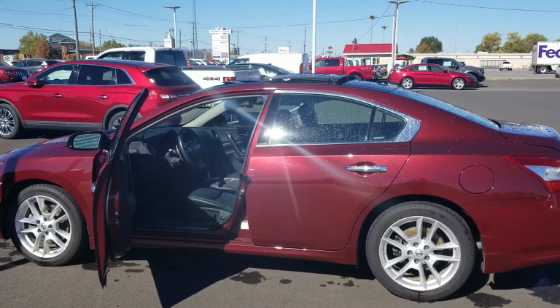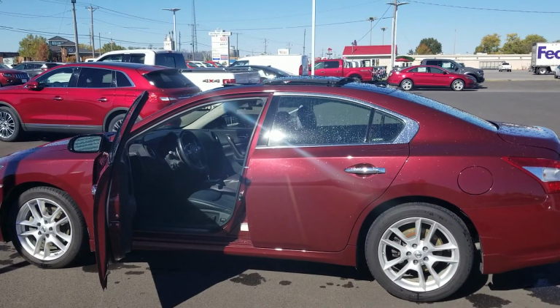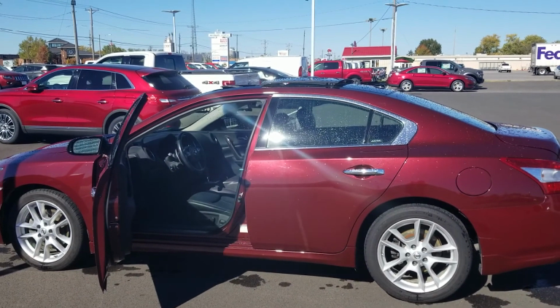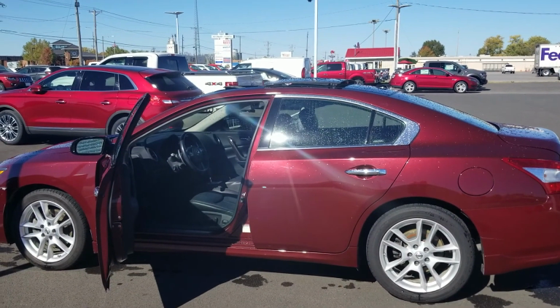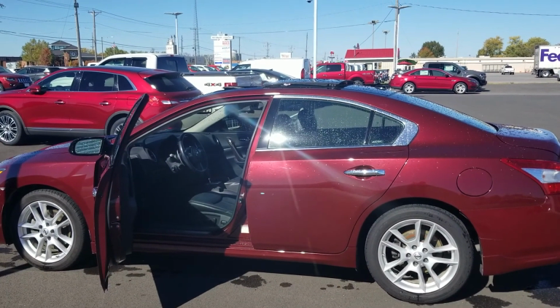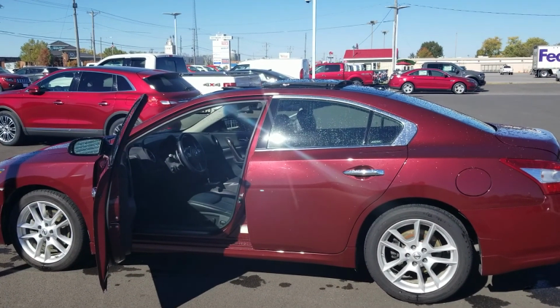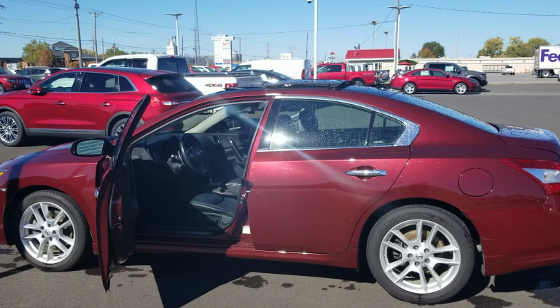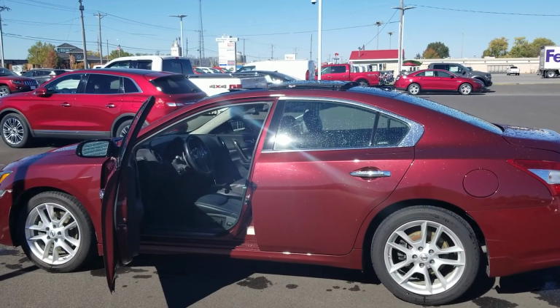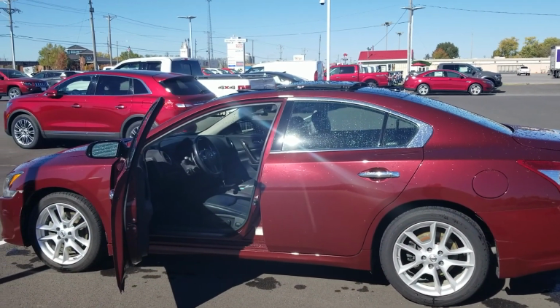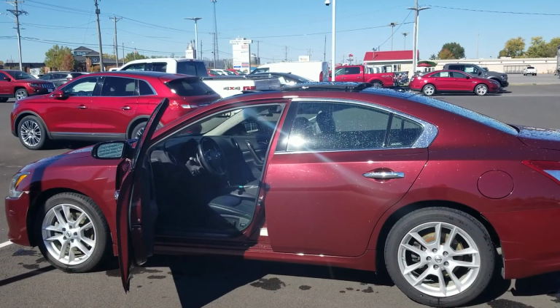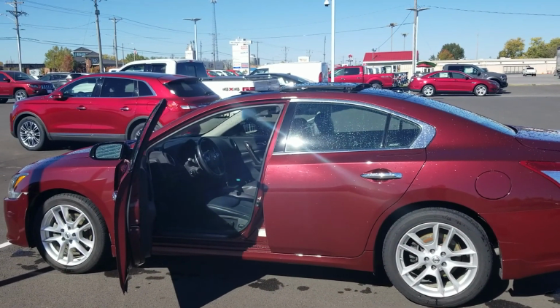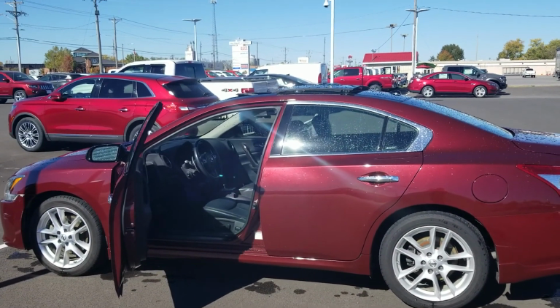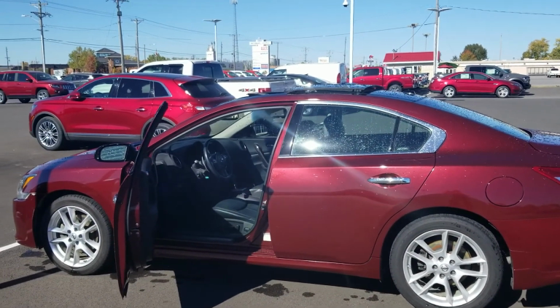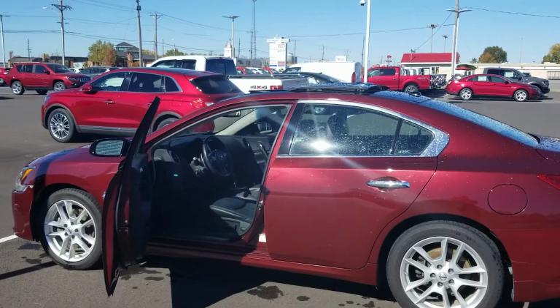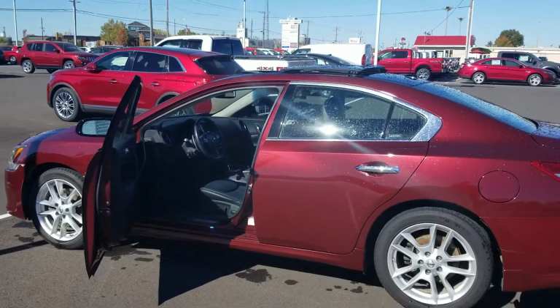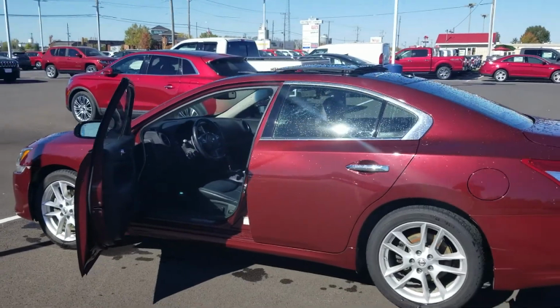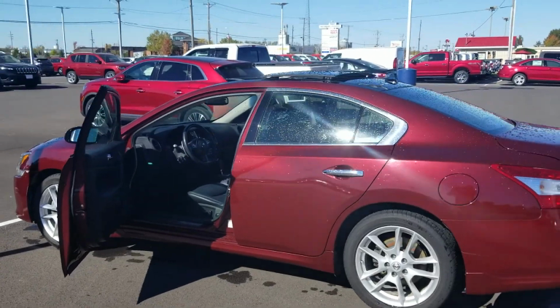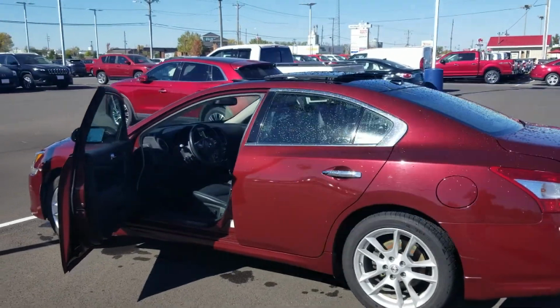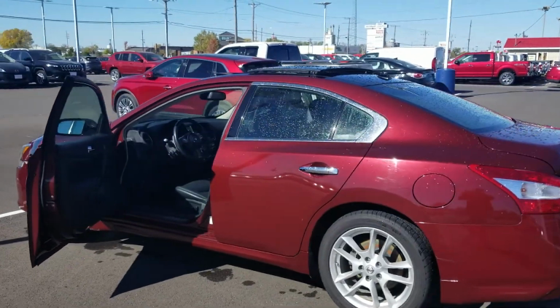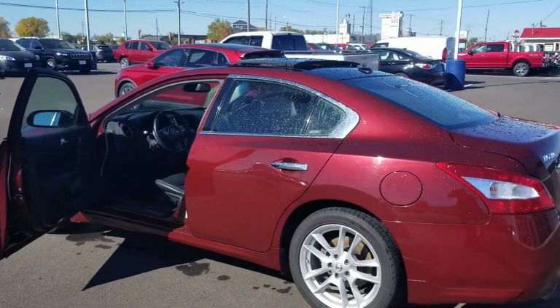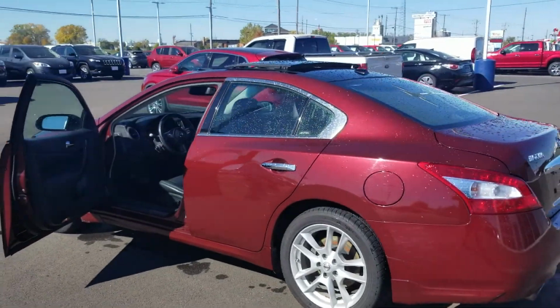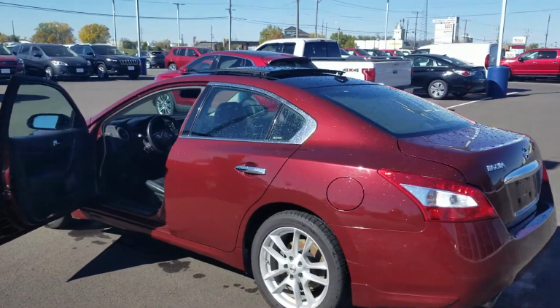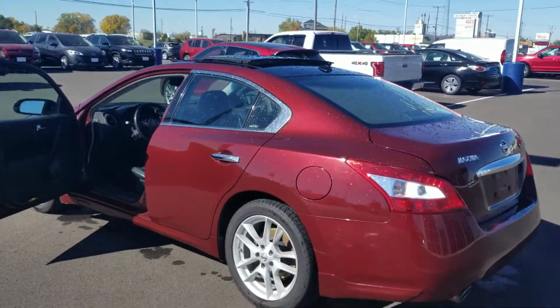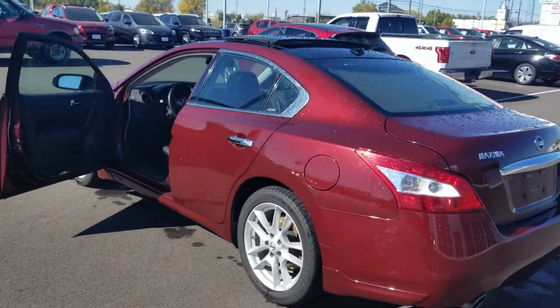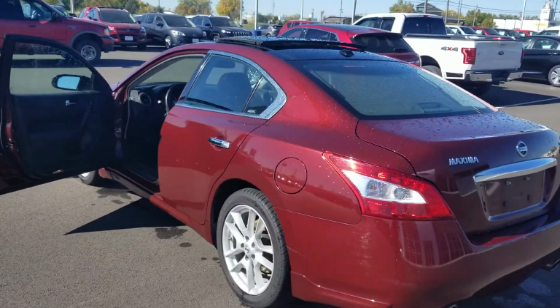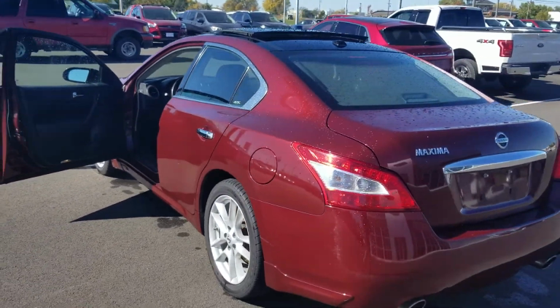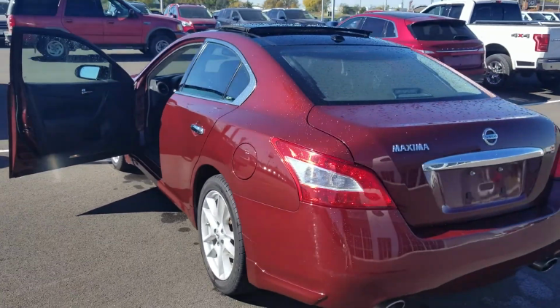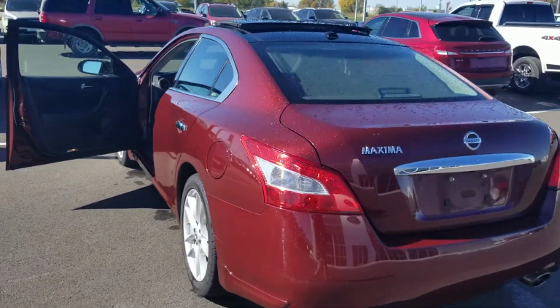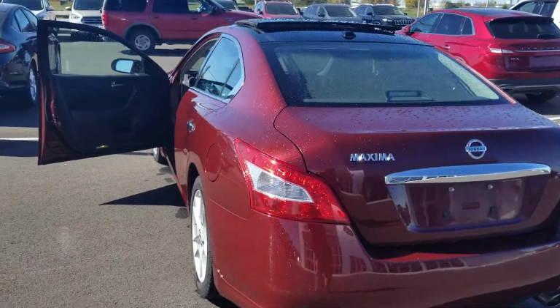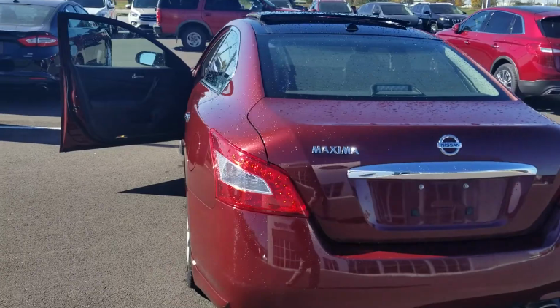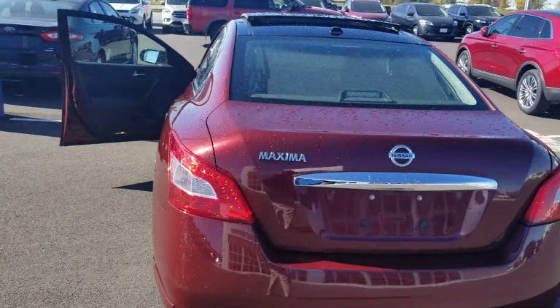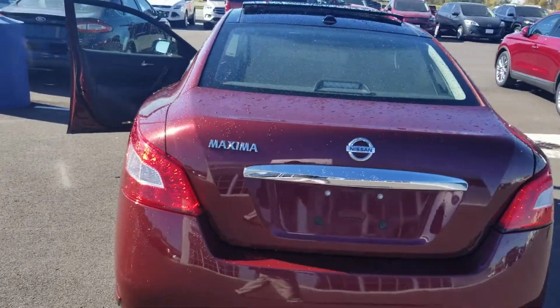Buddy Smith Company Live here from Moberly Motors in Moberly, Missouri. I want to show you this 2011 Nissan Maxima with 127,000 miles.